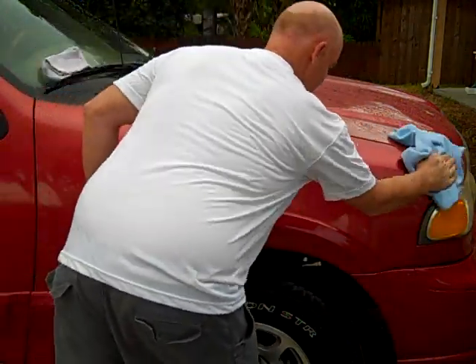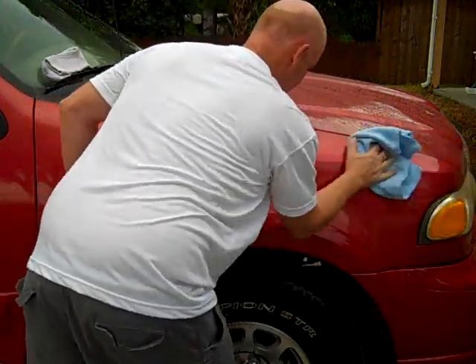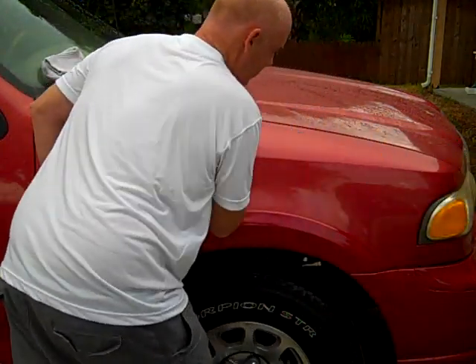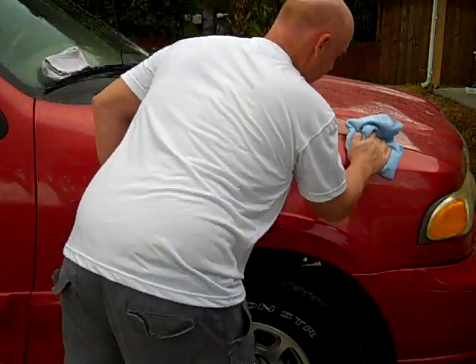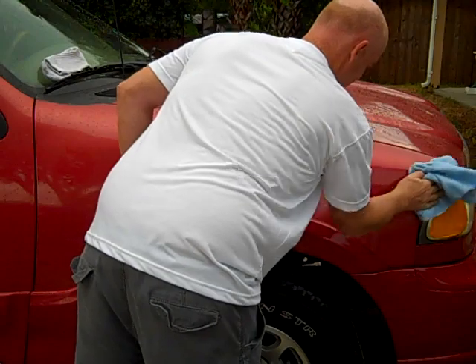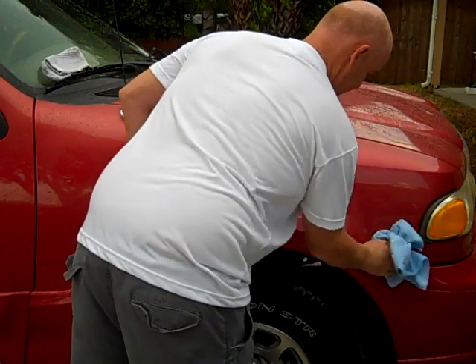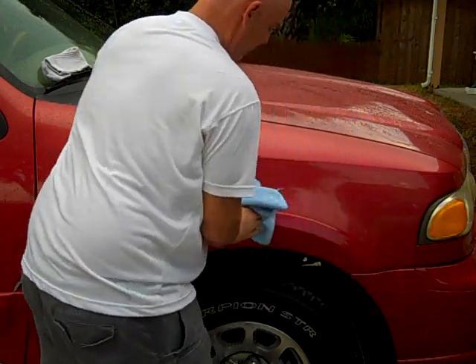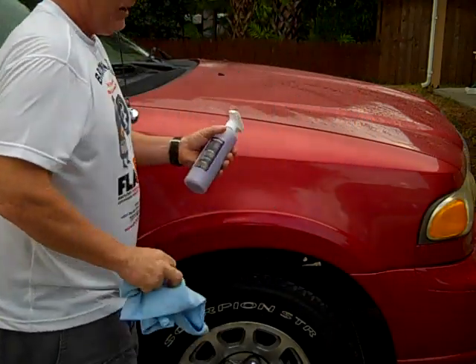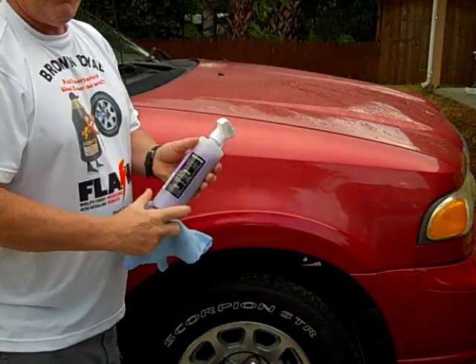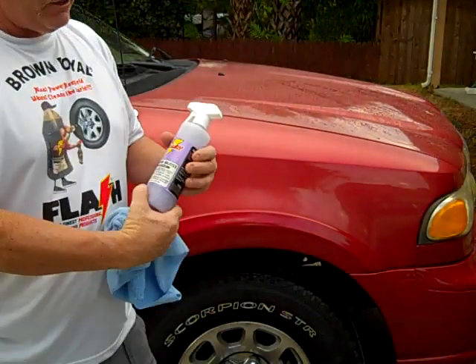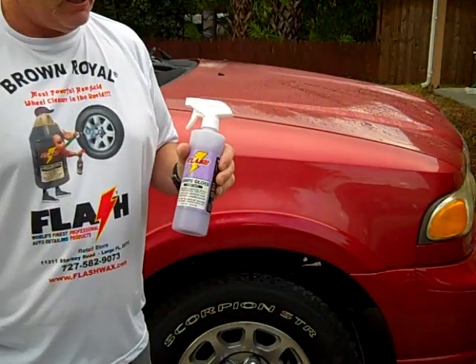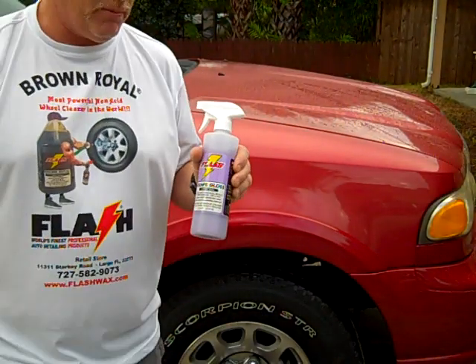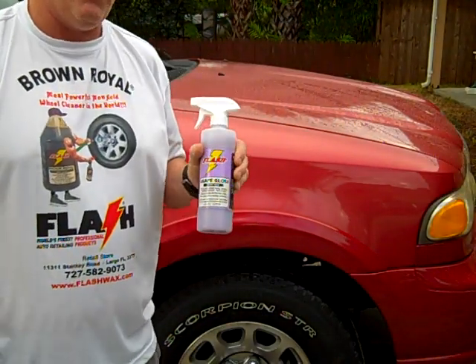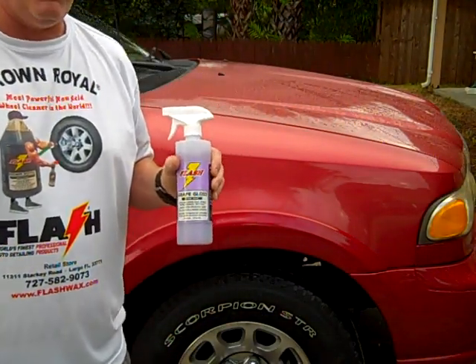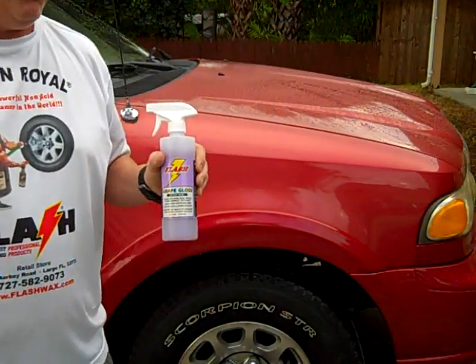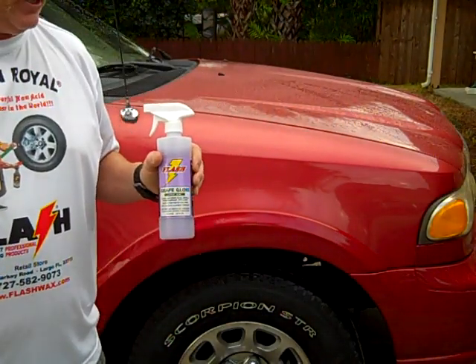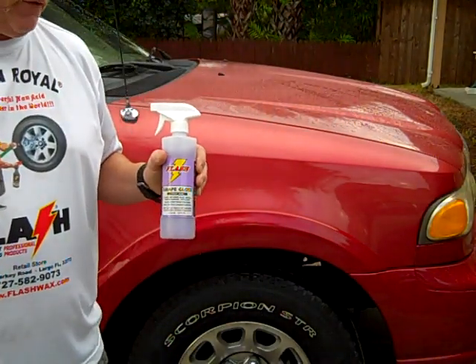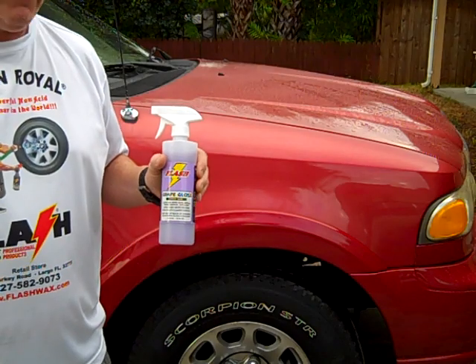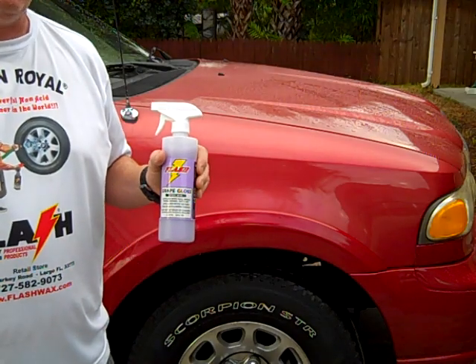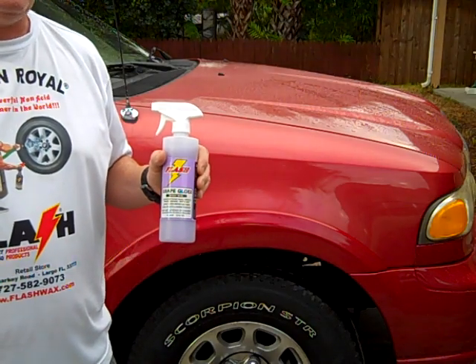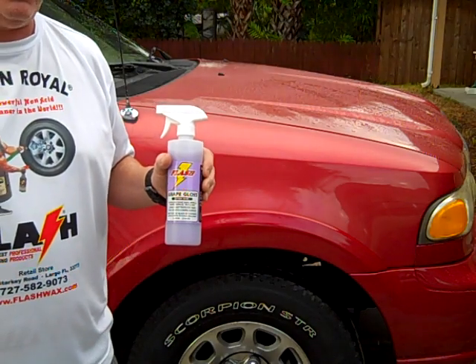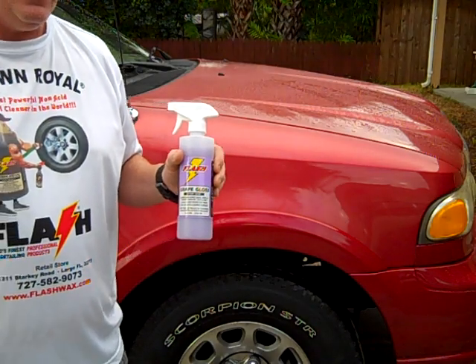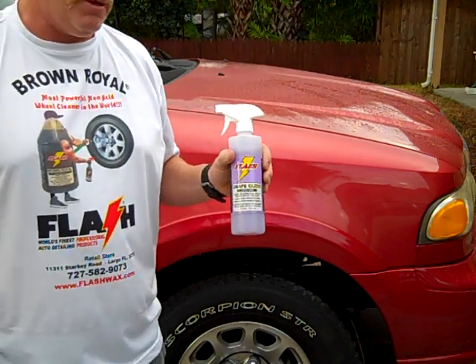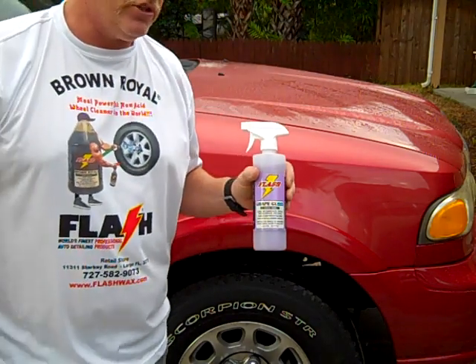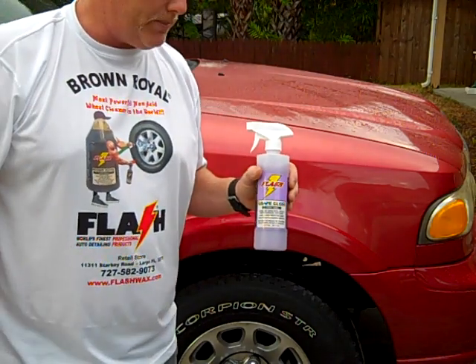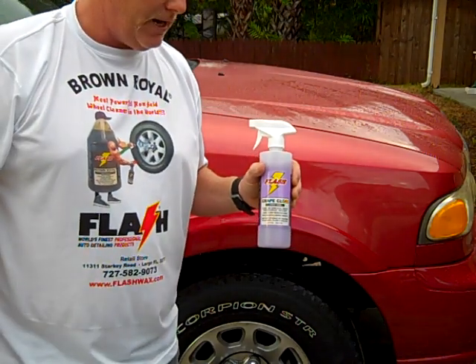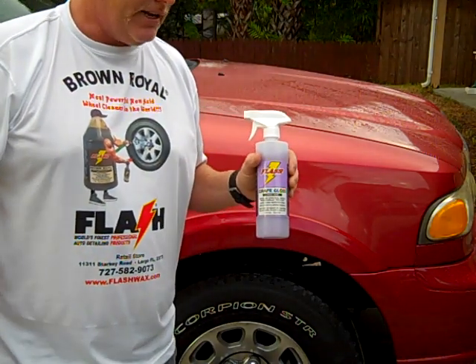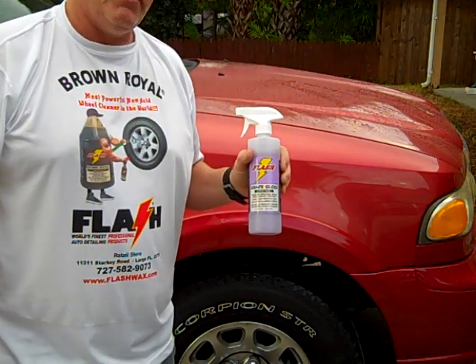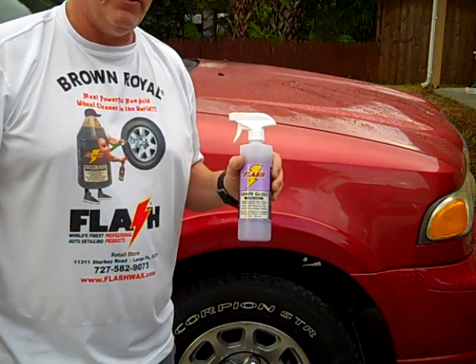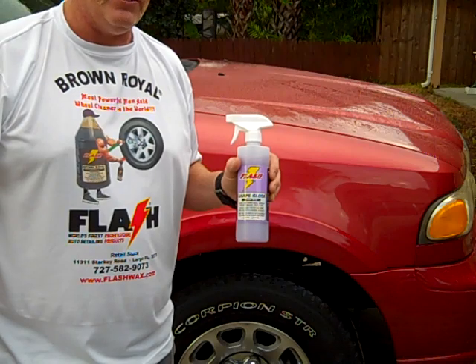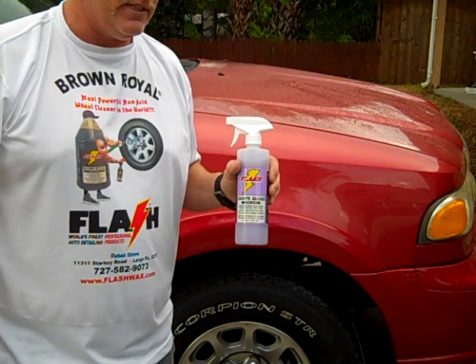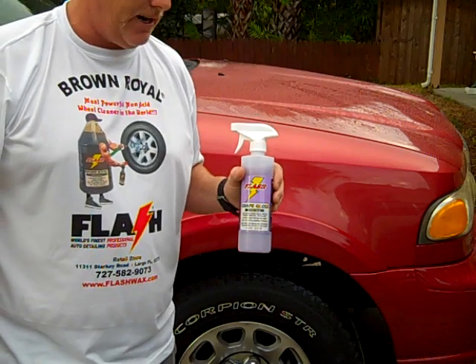It leaves a nice, durable finish. It's Grape Gloss — a polymer spray wax, very durable. It's manufactured by Flash Auto Detail Products and can be purchased on our website at www.FlashWax.com.